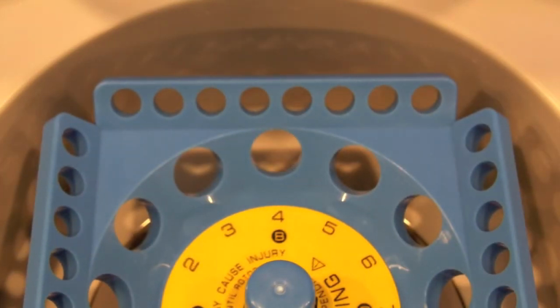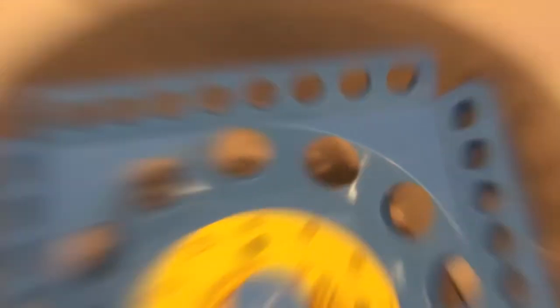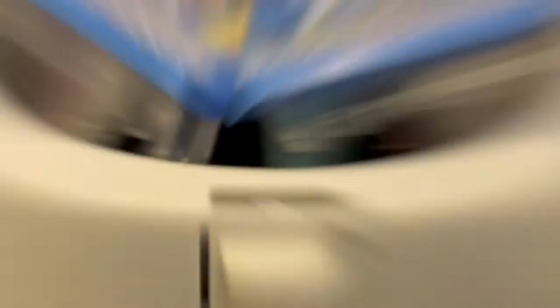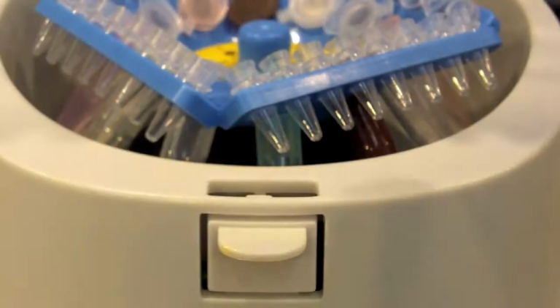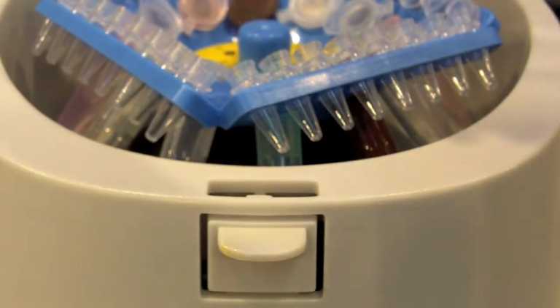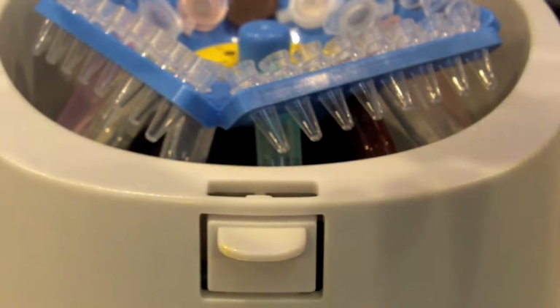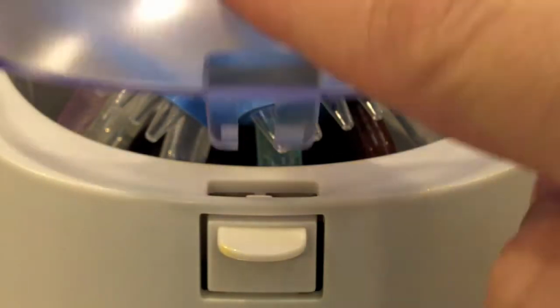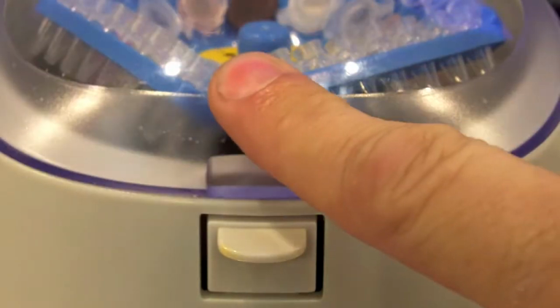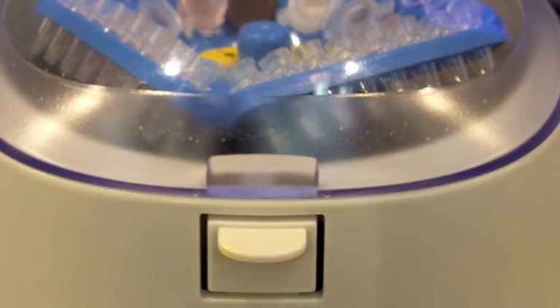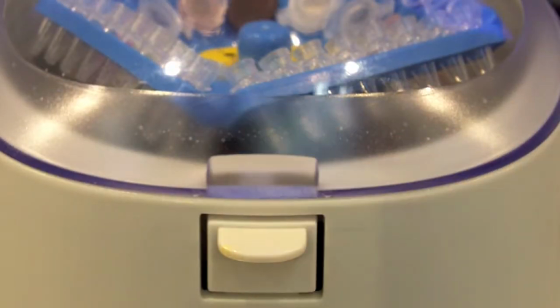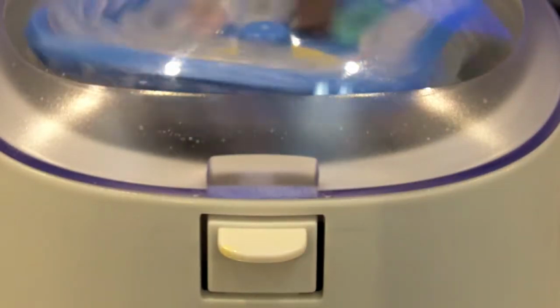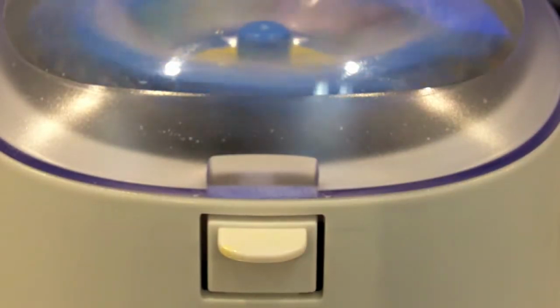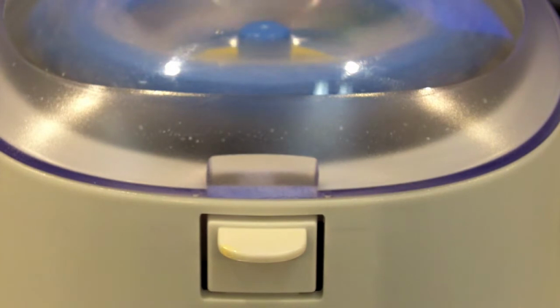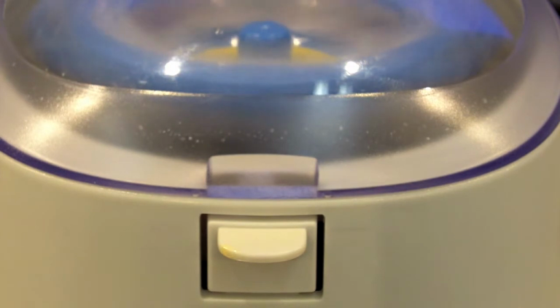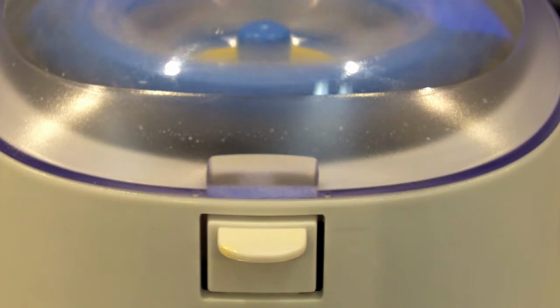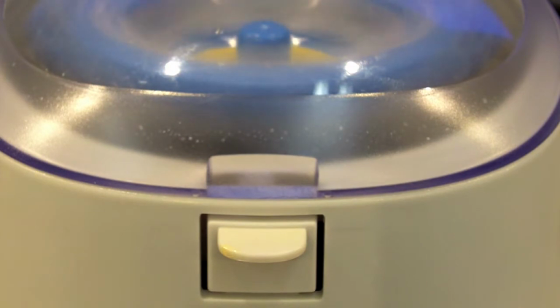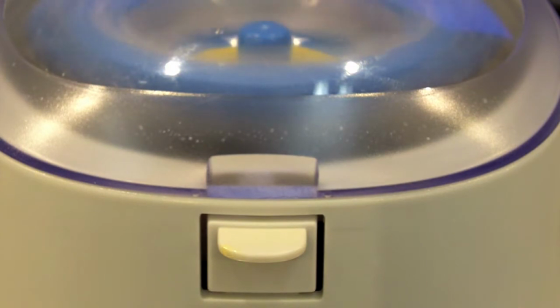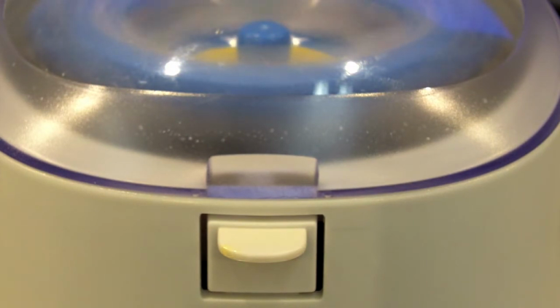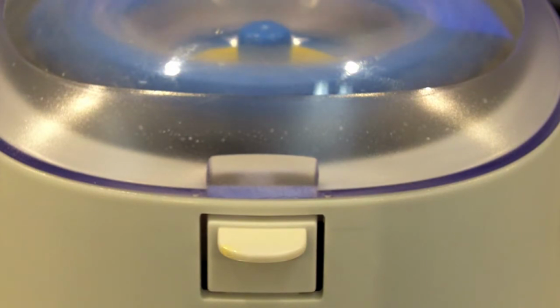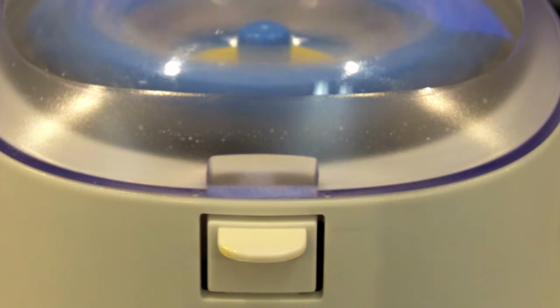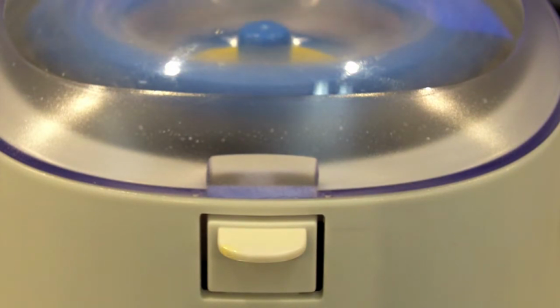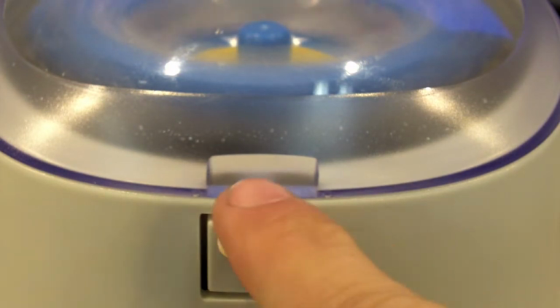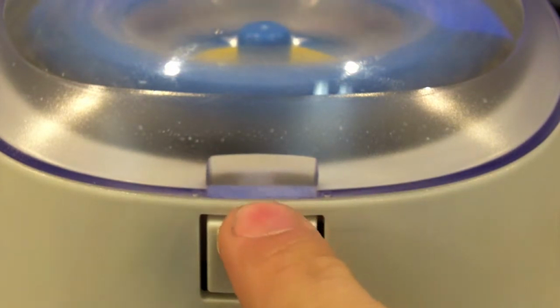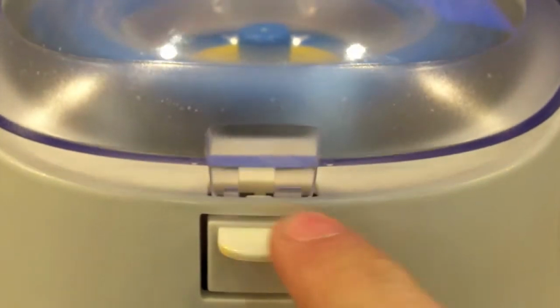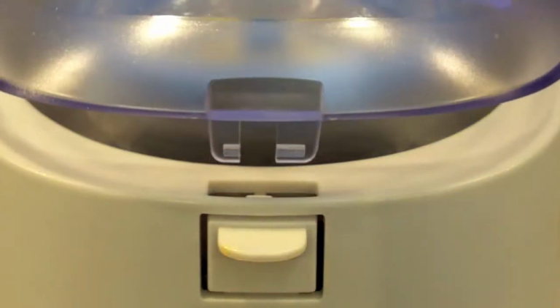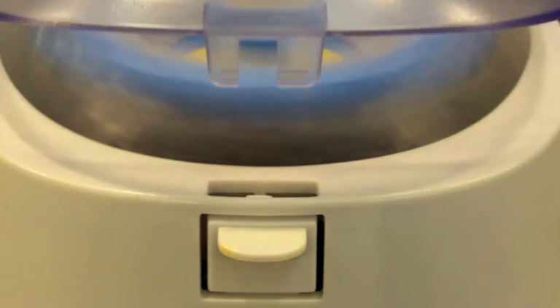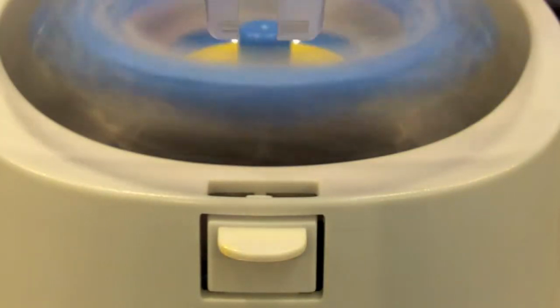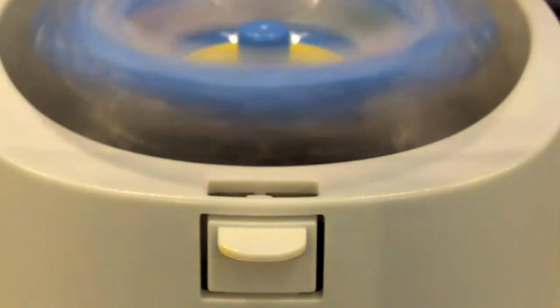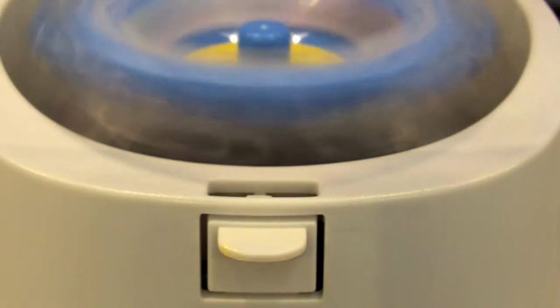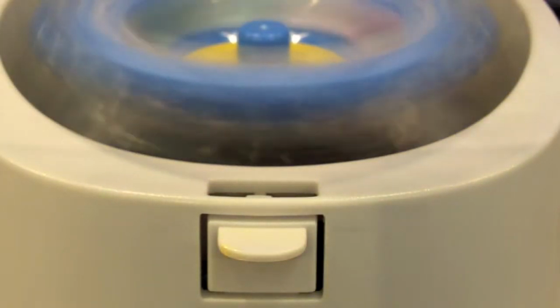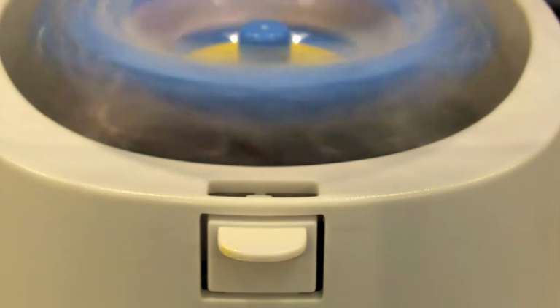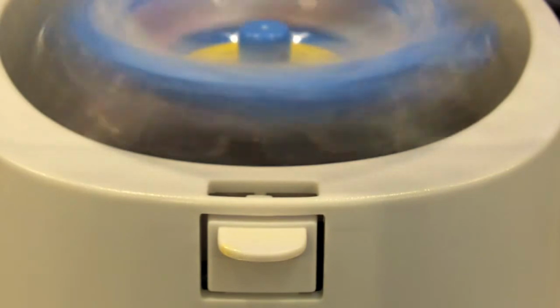The unit comes with a convenient start-stop feature with the lid. When you close the lid the unit will start, and when you open the lid the unit shuts down.